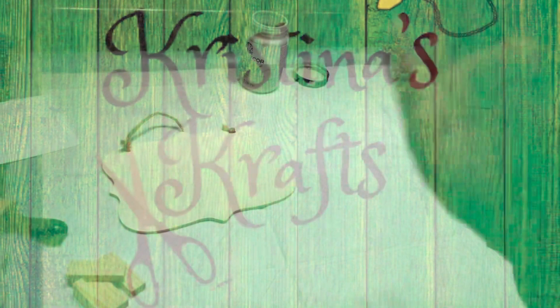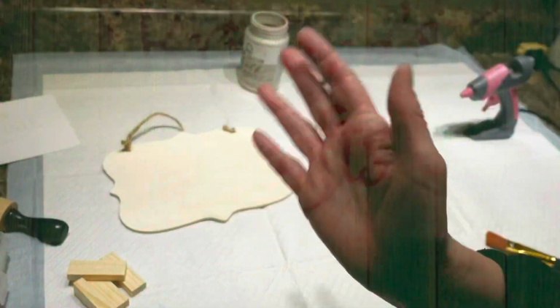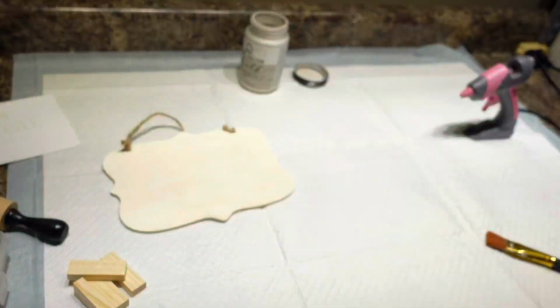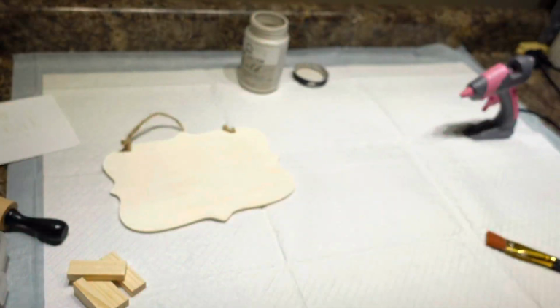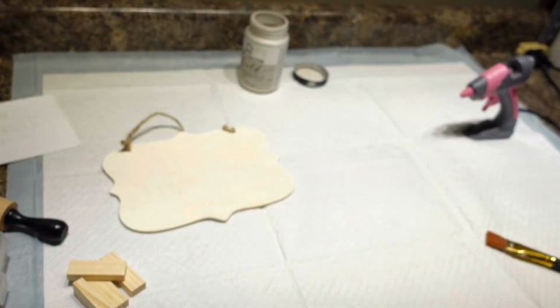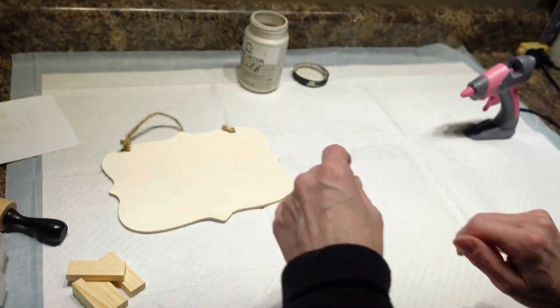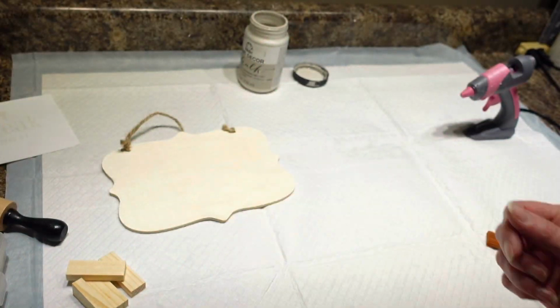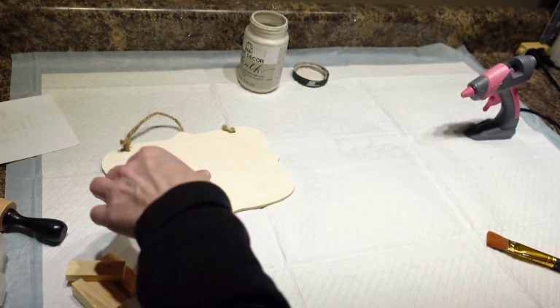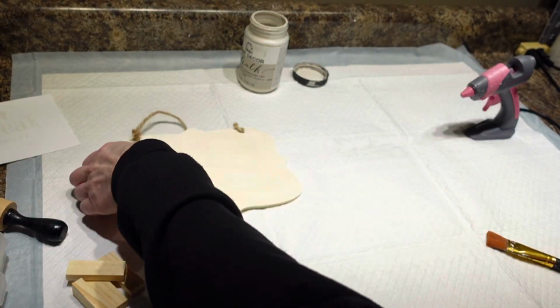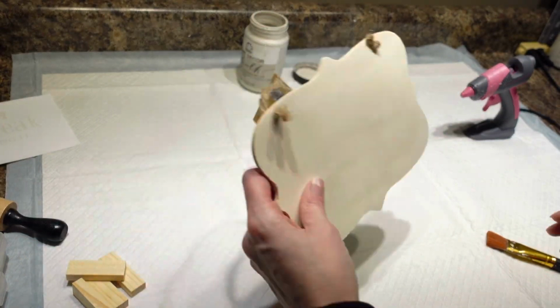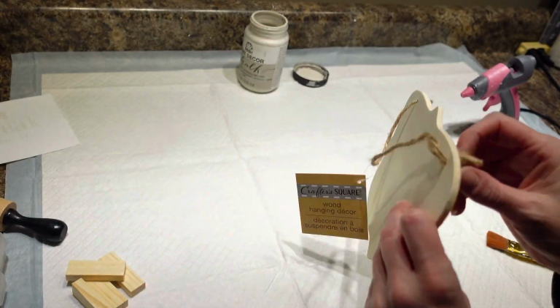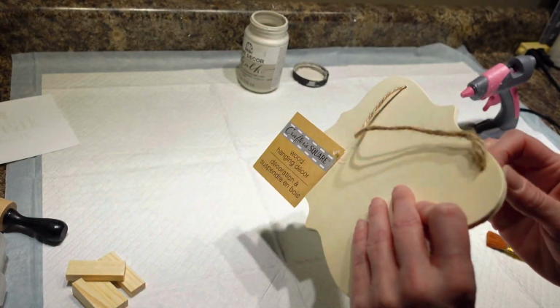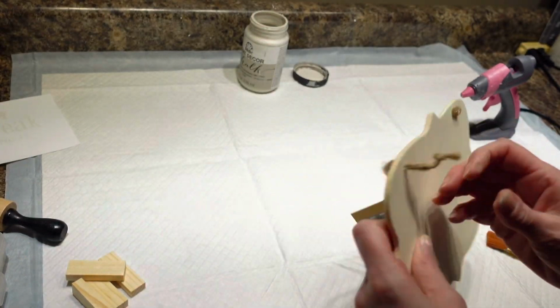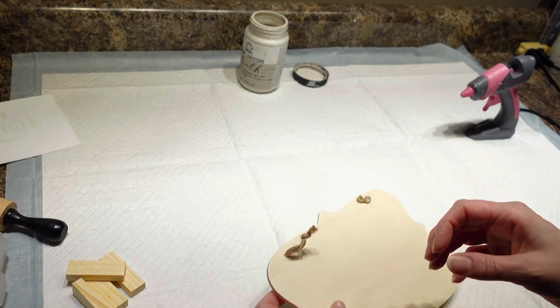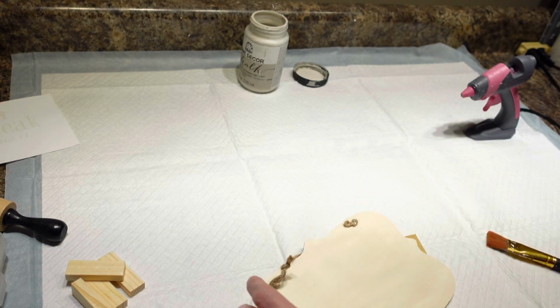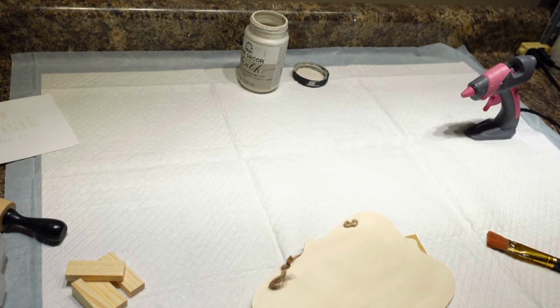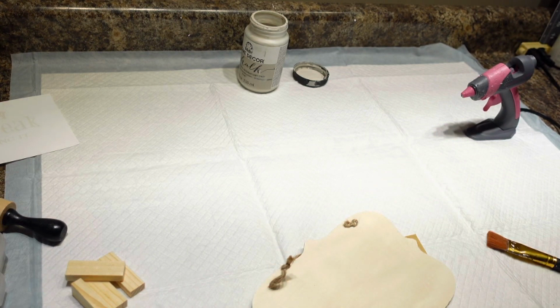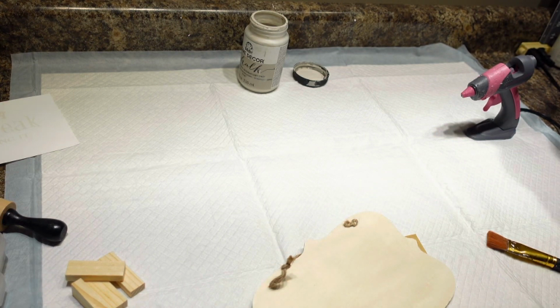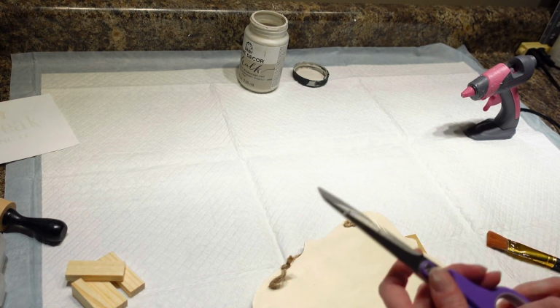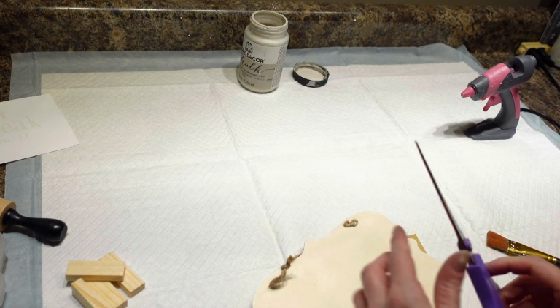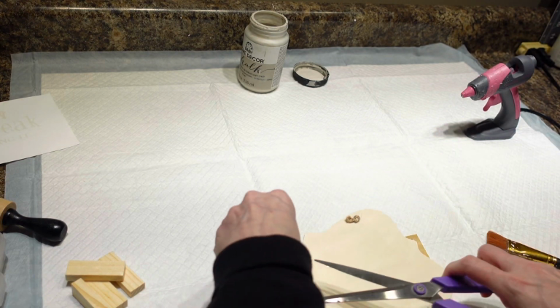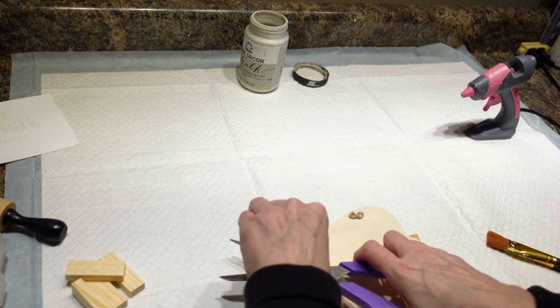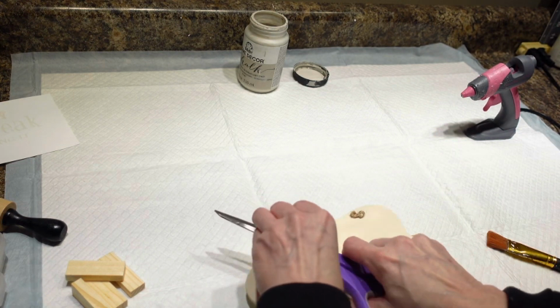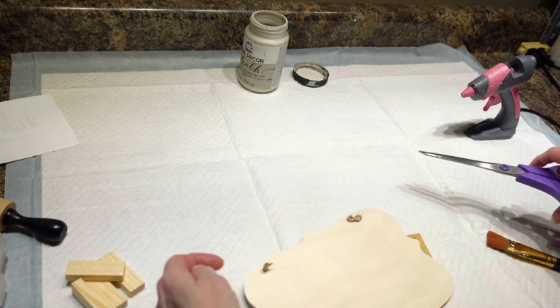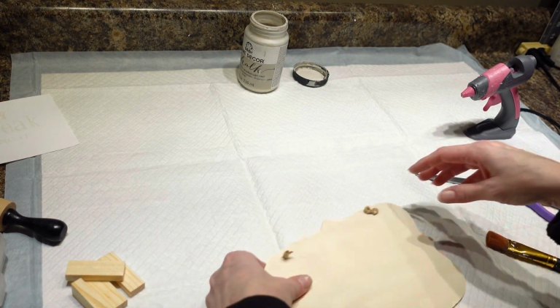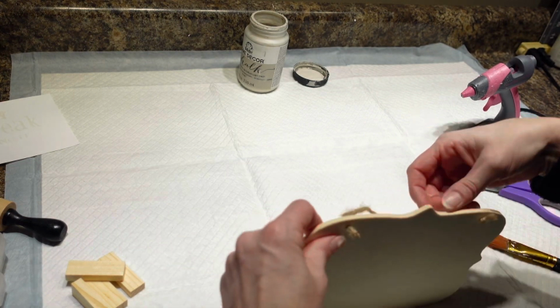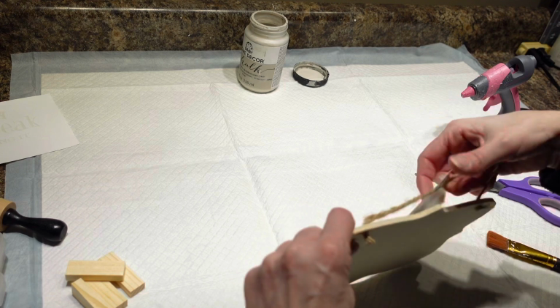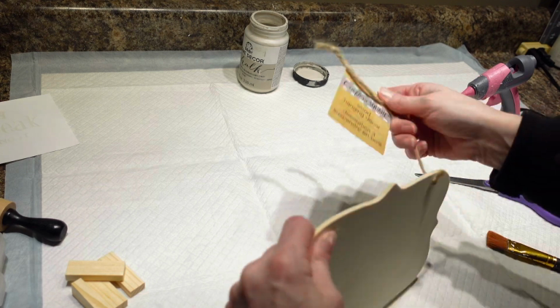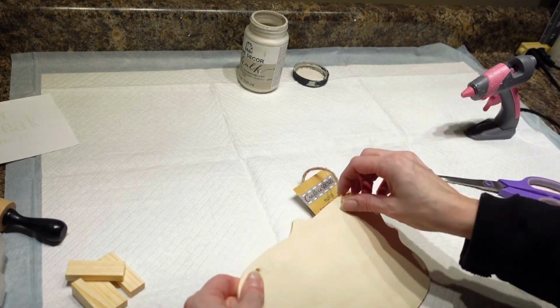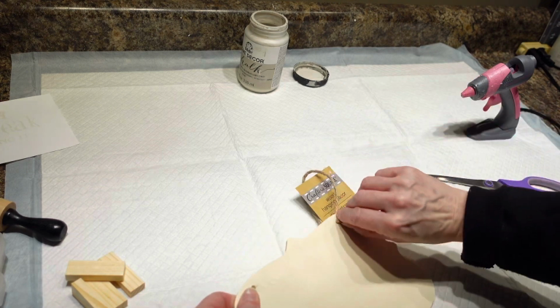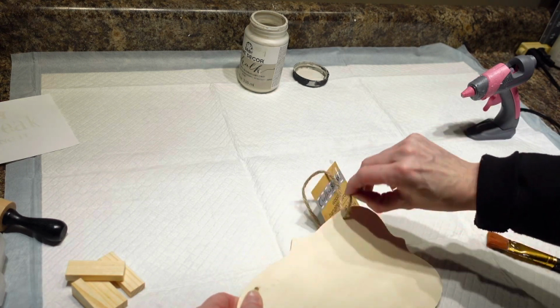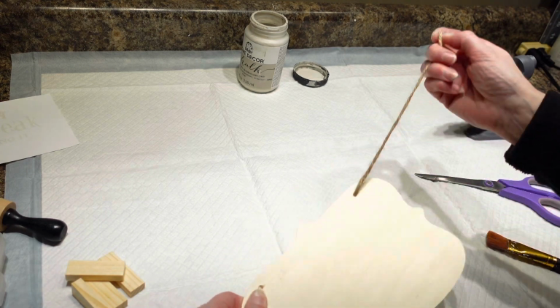Hey everybody, it's Christina from Christina's Crafts, and today I am going to be making a sign that I am going to put up on my desk at work. I'm hoping that my boss will let me keep it on there, but I guess we'll find out.